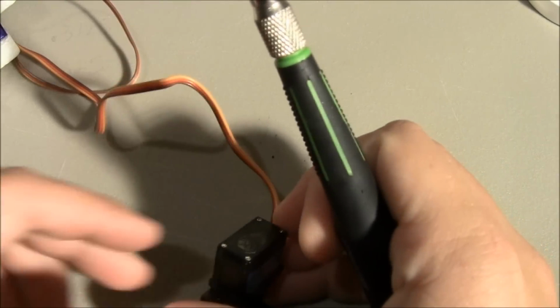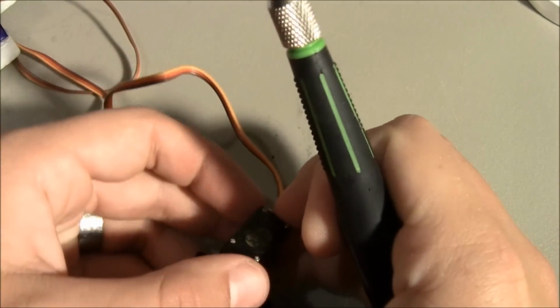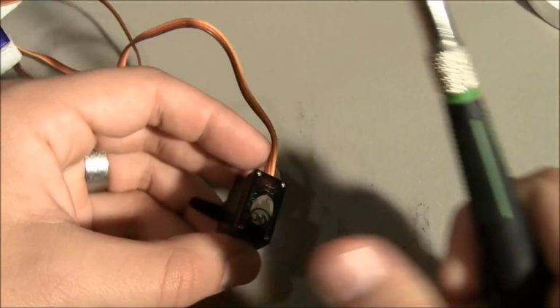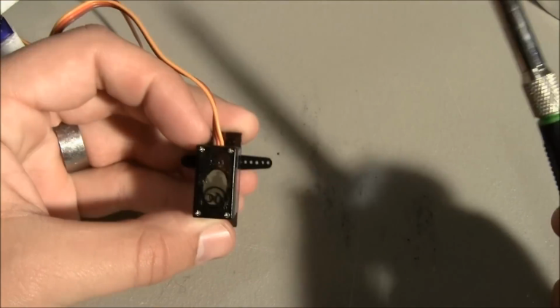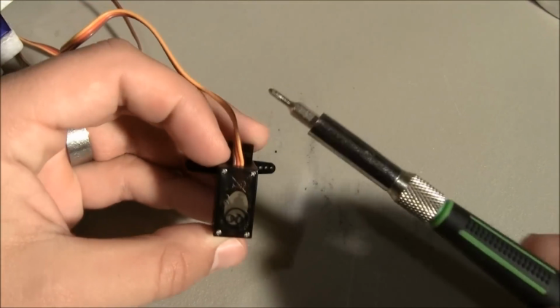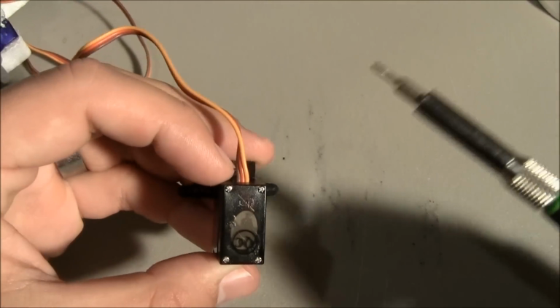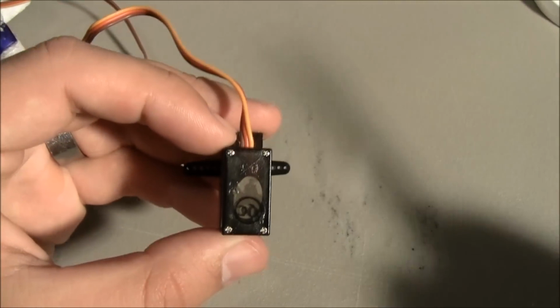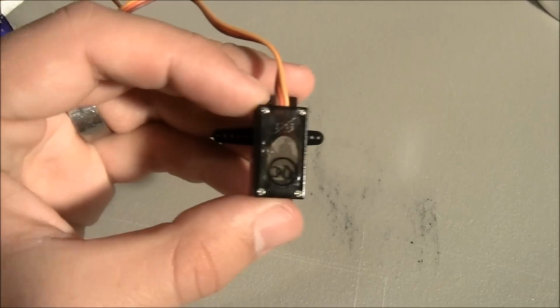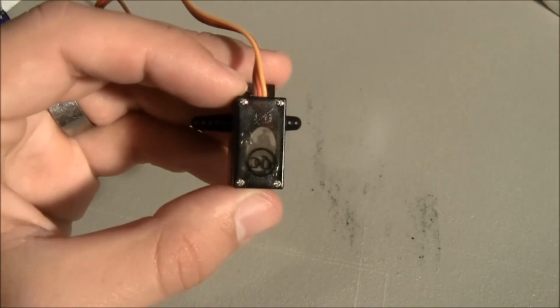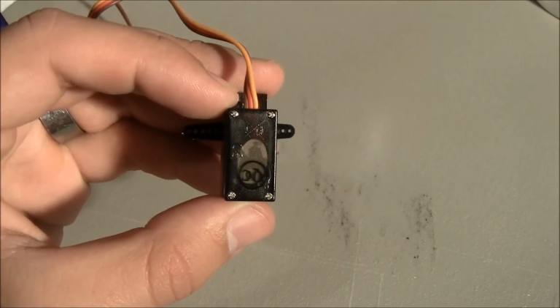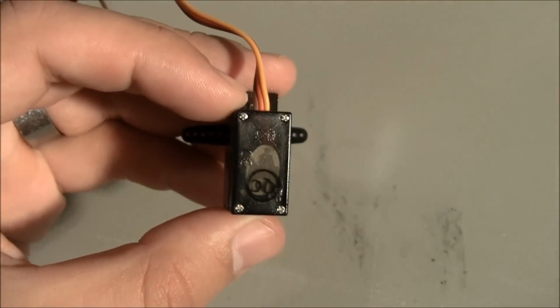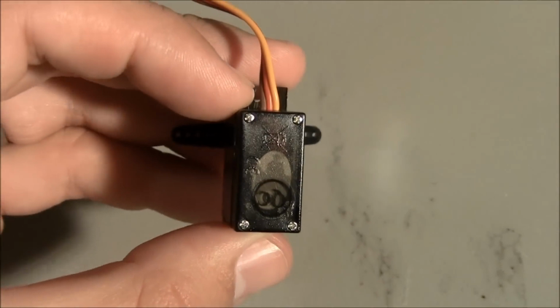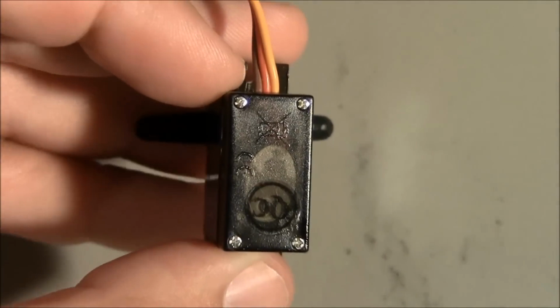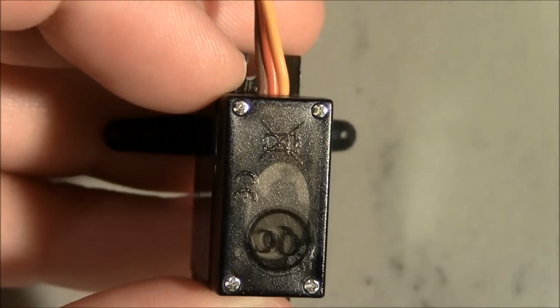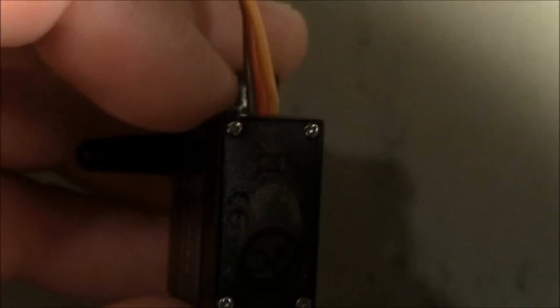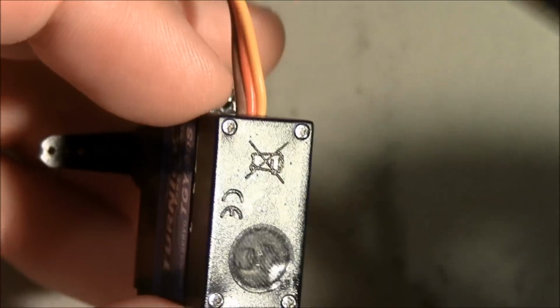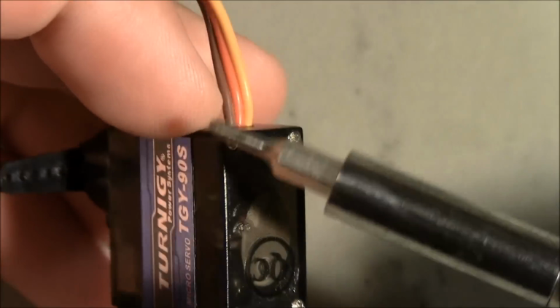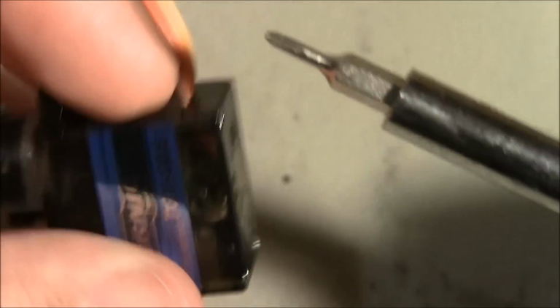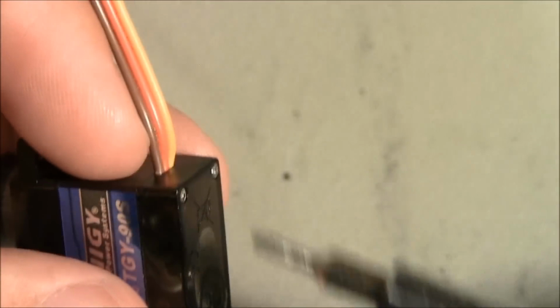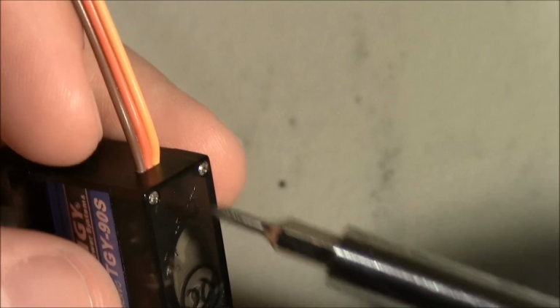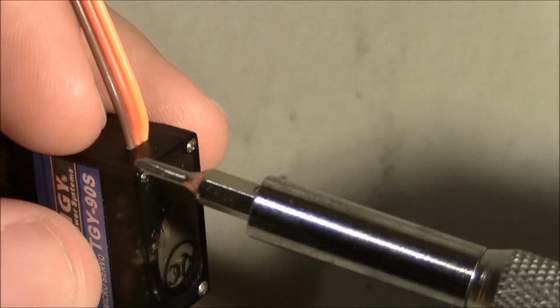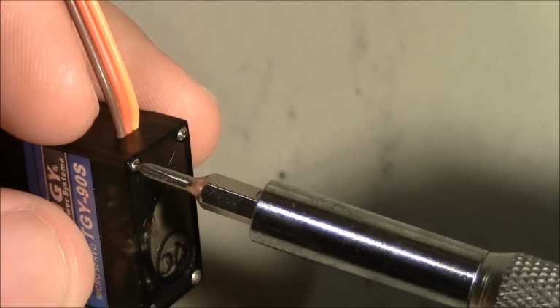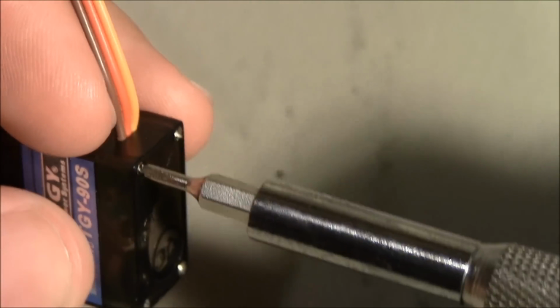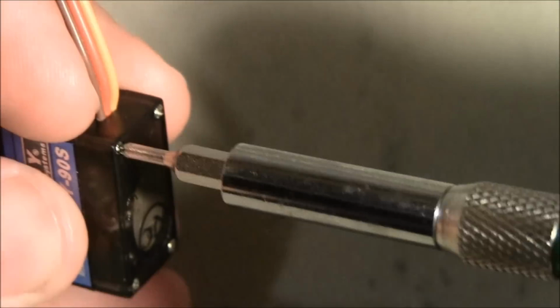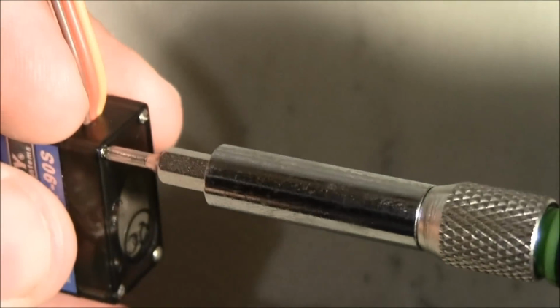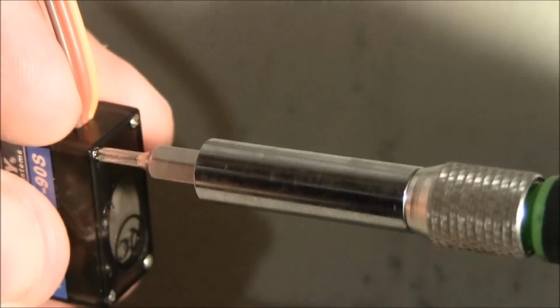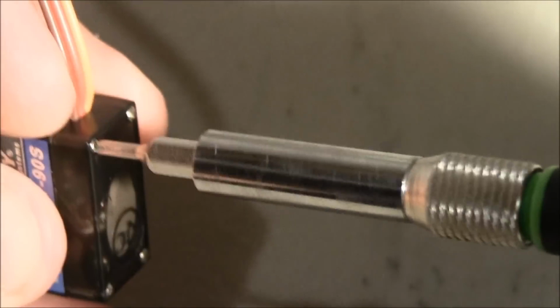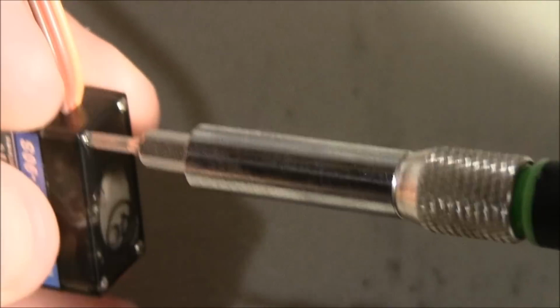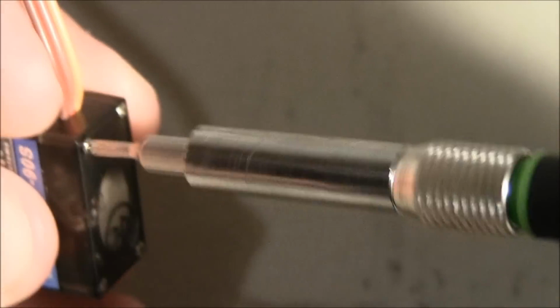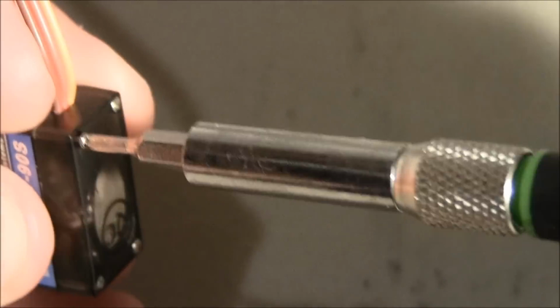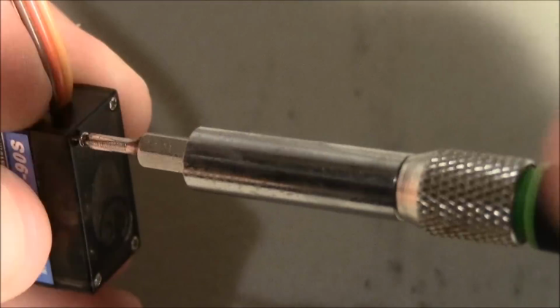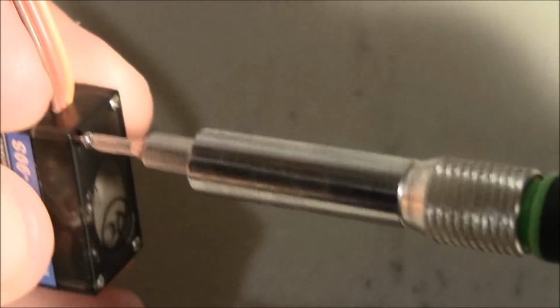Let's go ahead and undo these four screws here. They're pretty long screws.